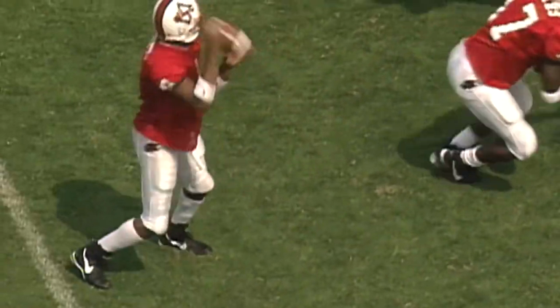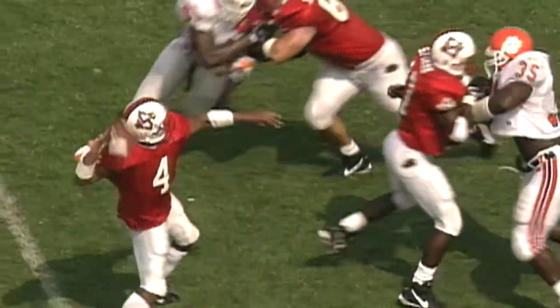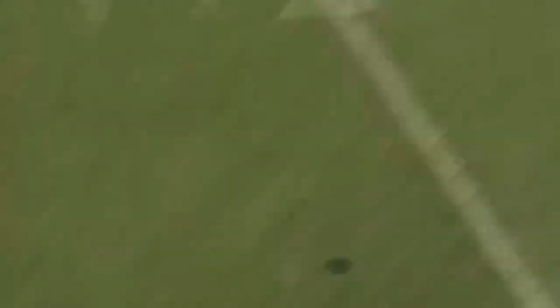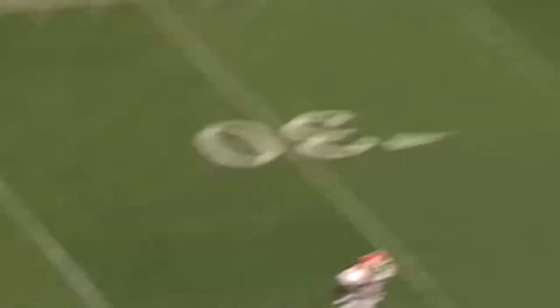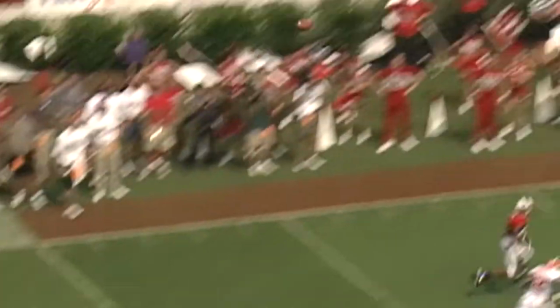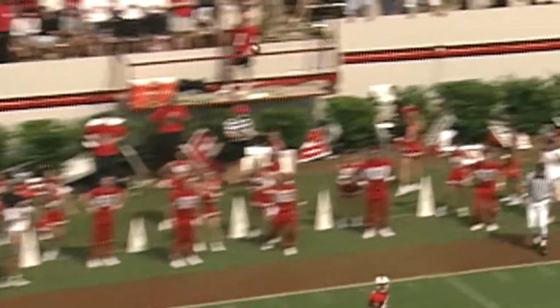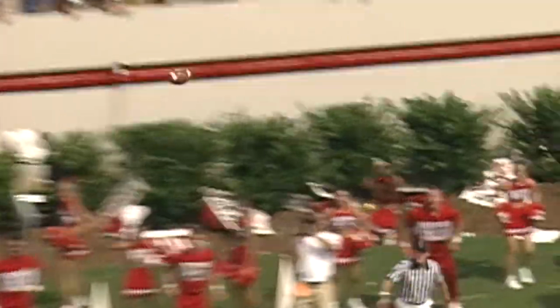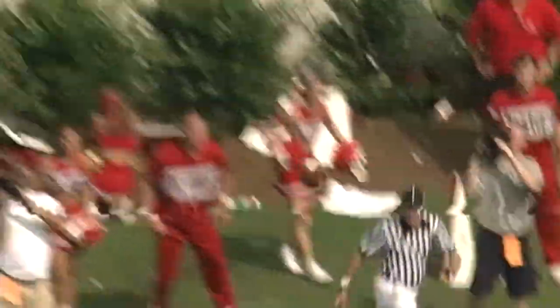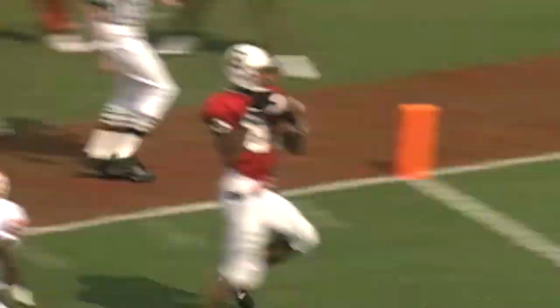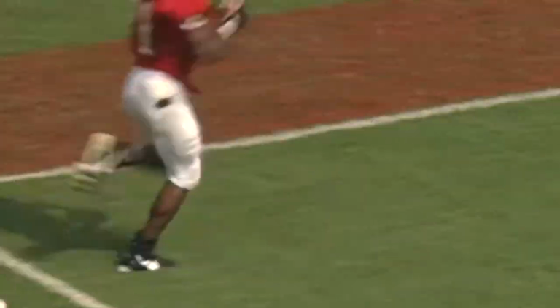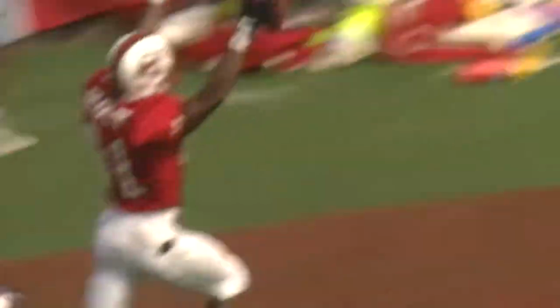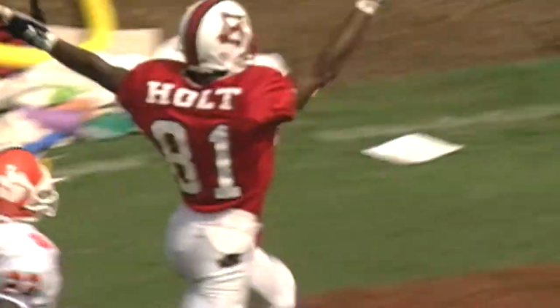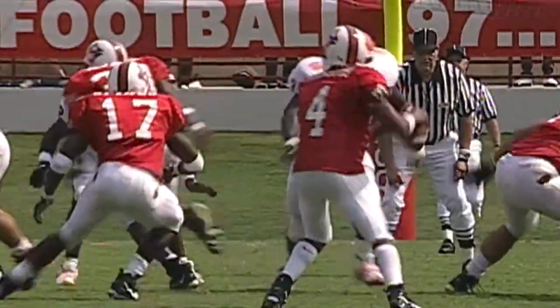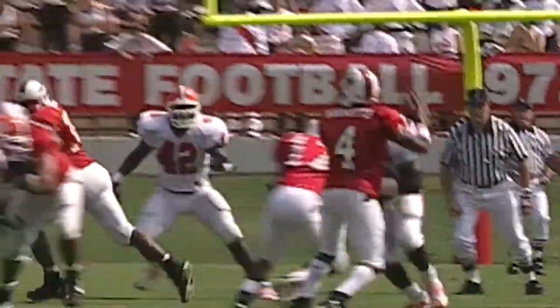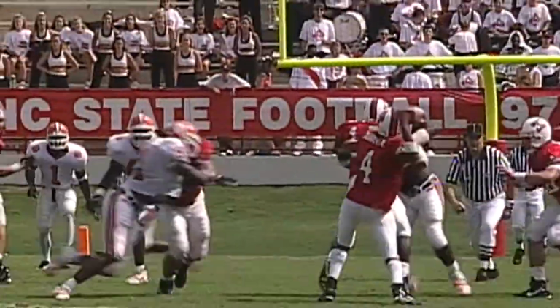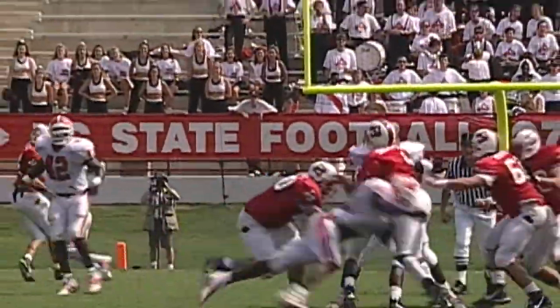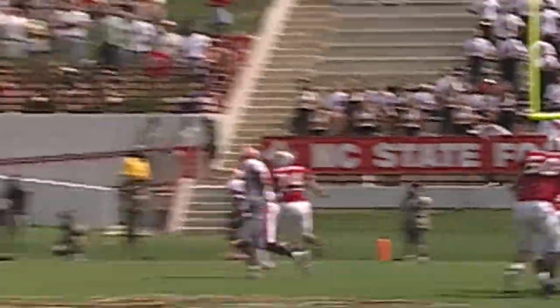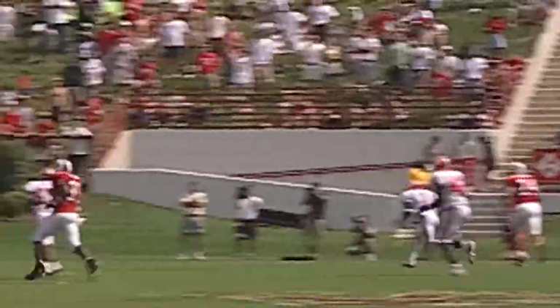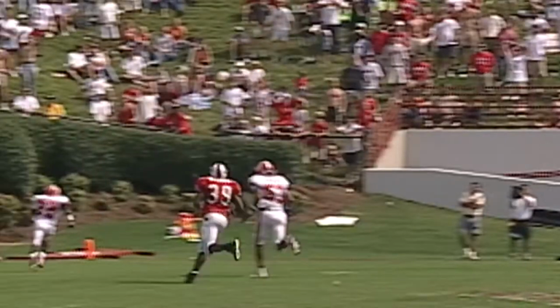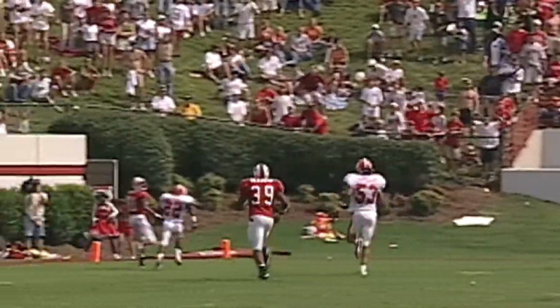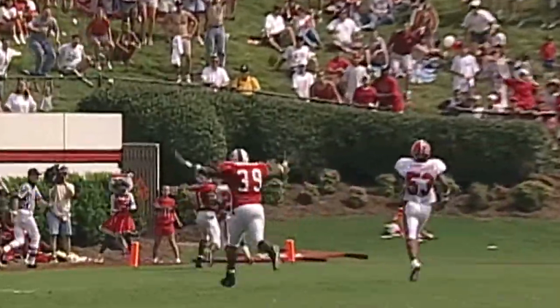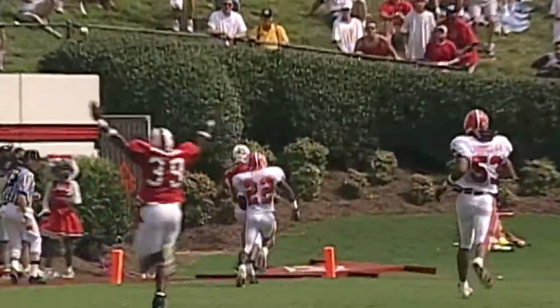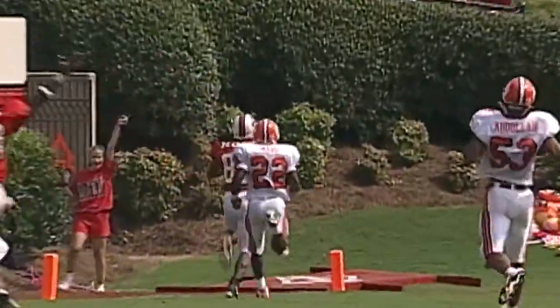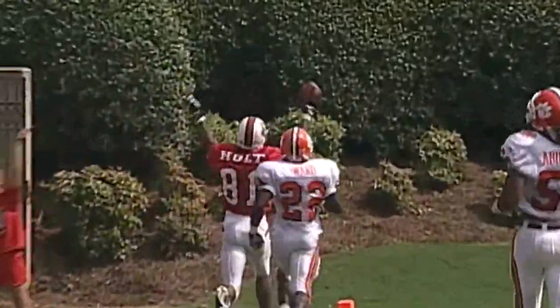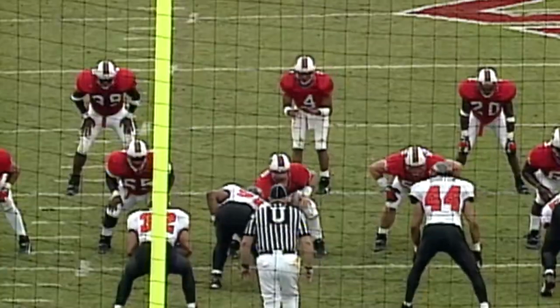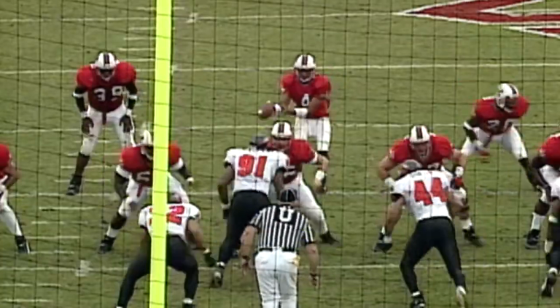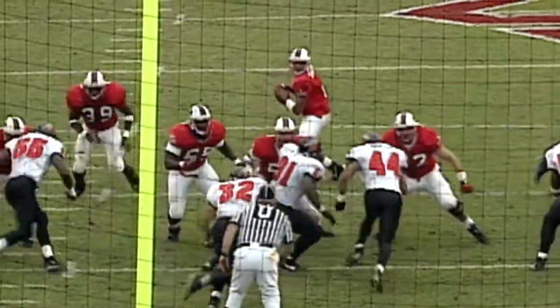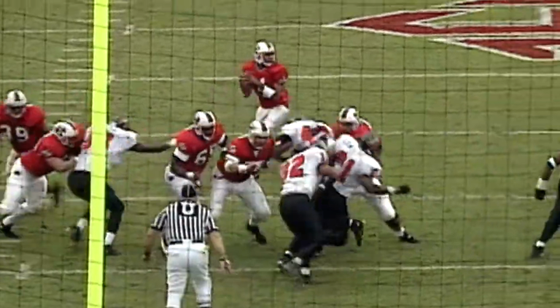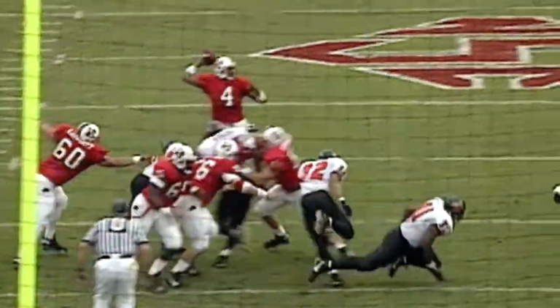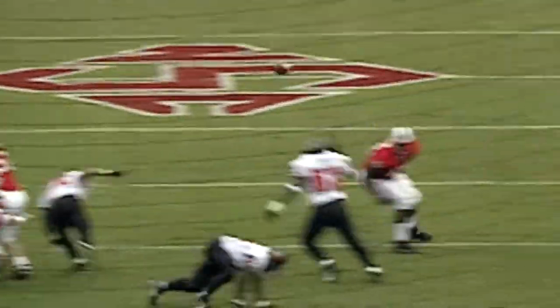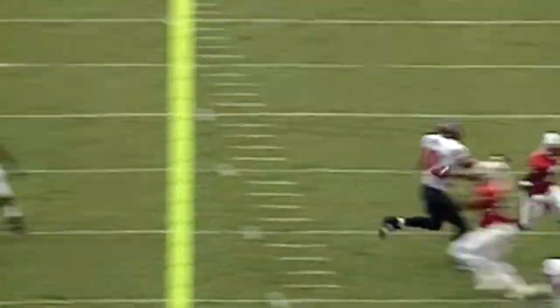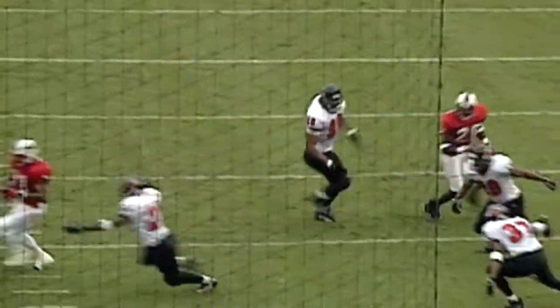Barnett again to throw, looking deep for Torrey Holt. Touchdown! The Wolfpack back yet — that's the first miss after seven straight by Barnett.